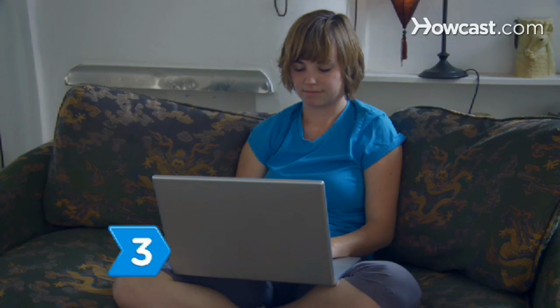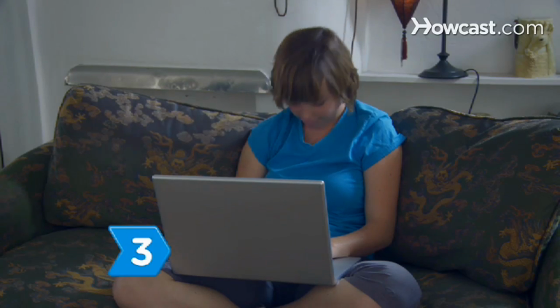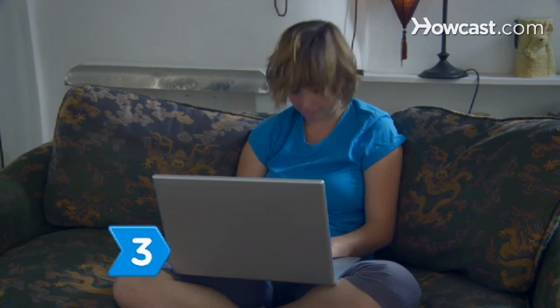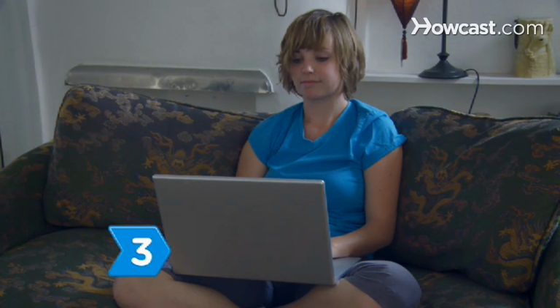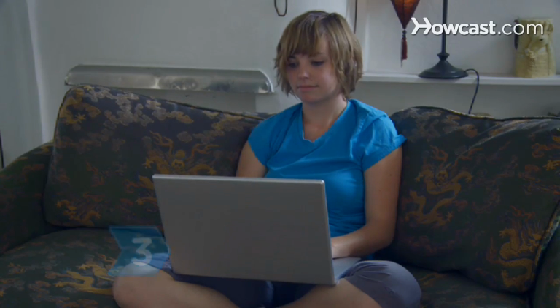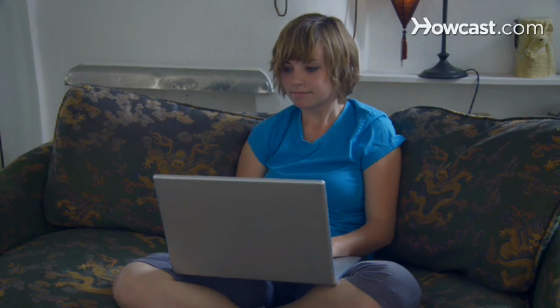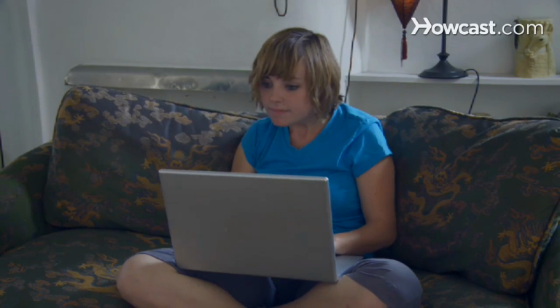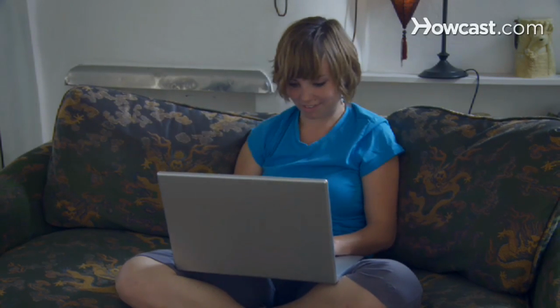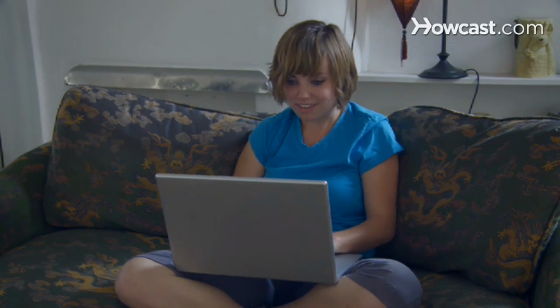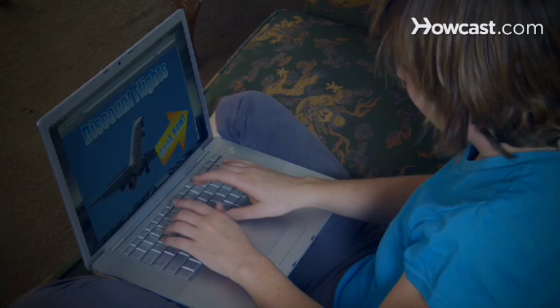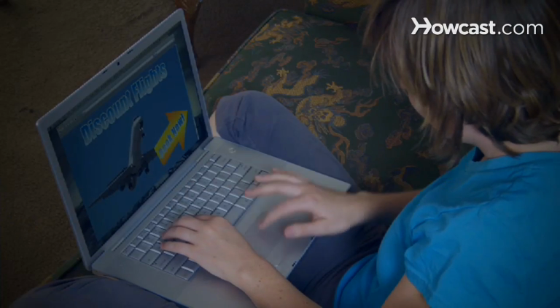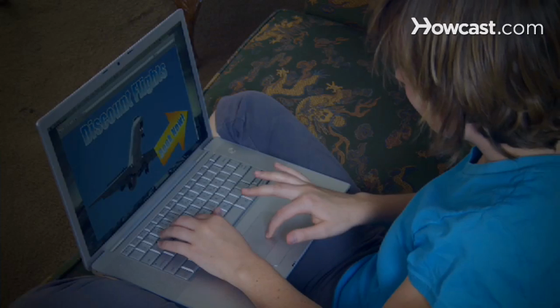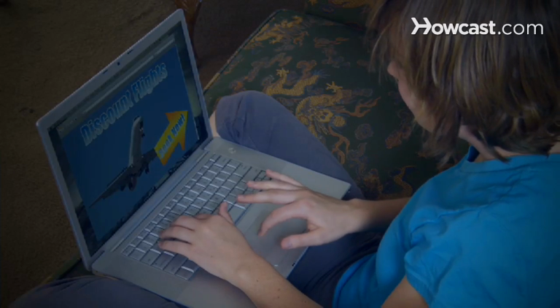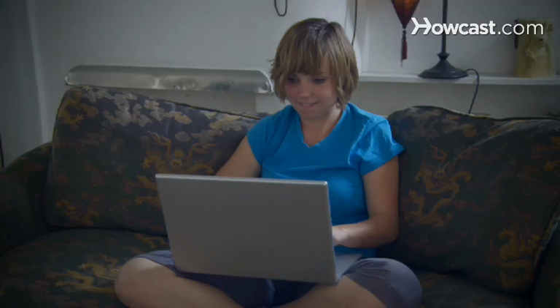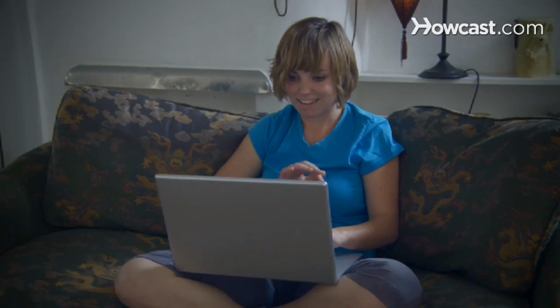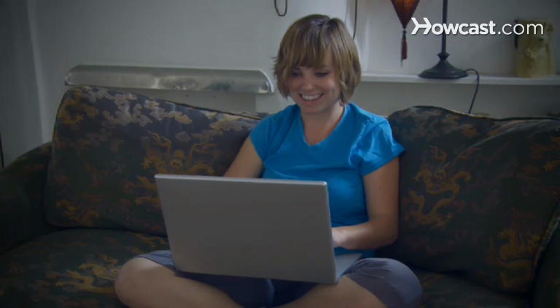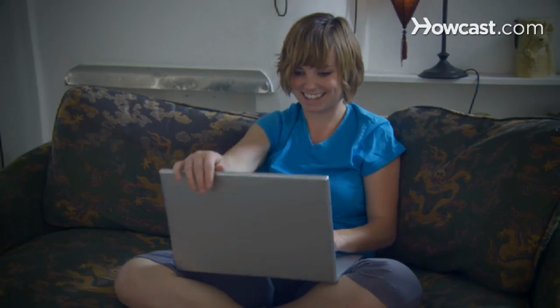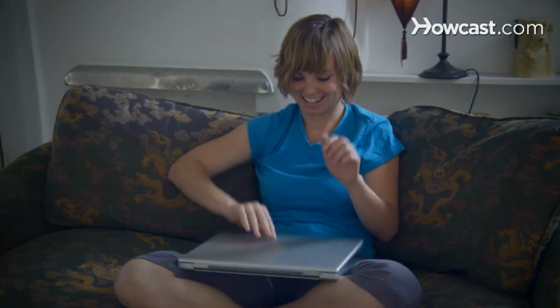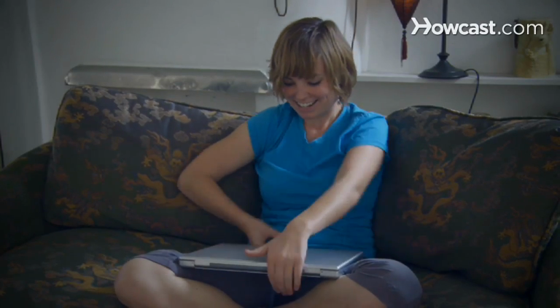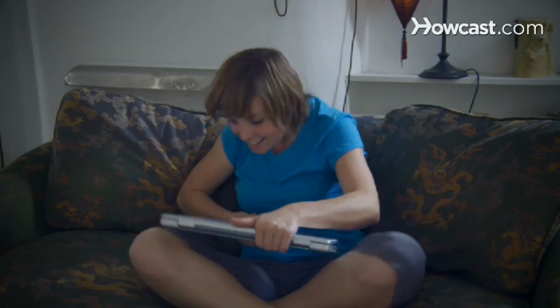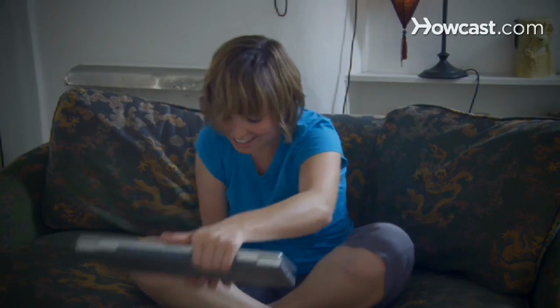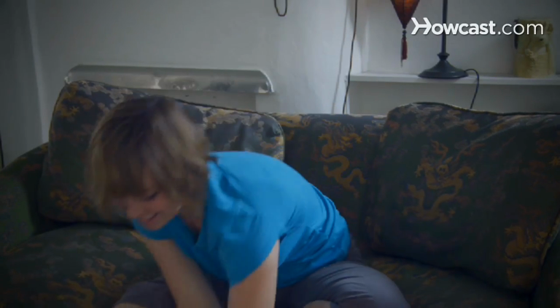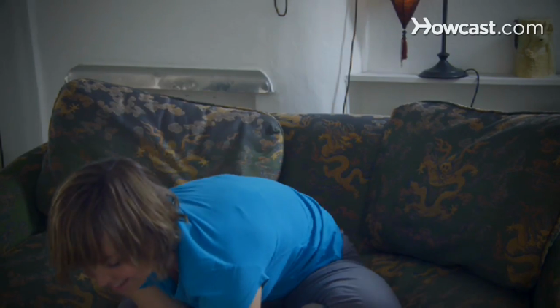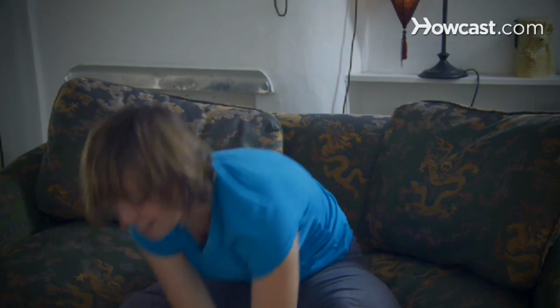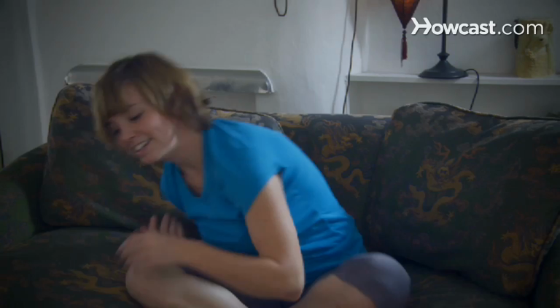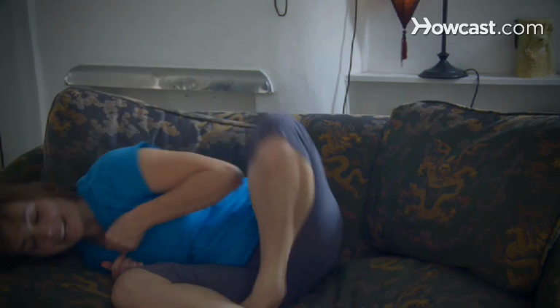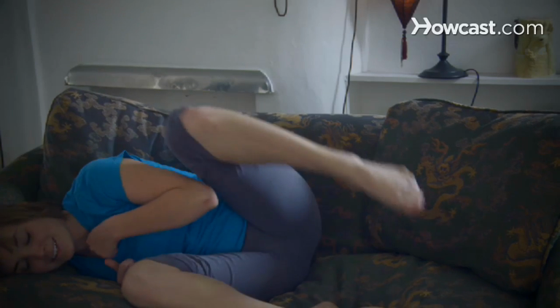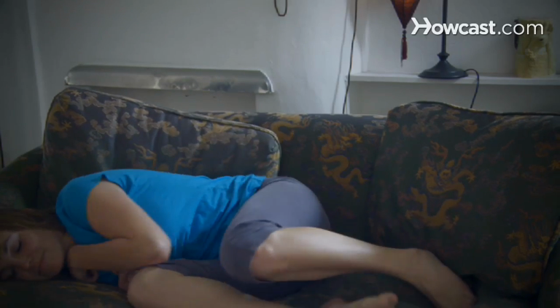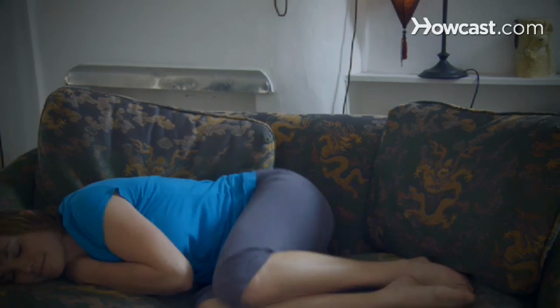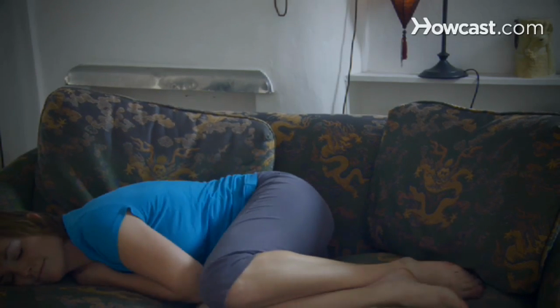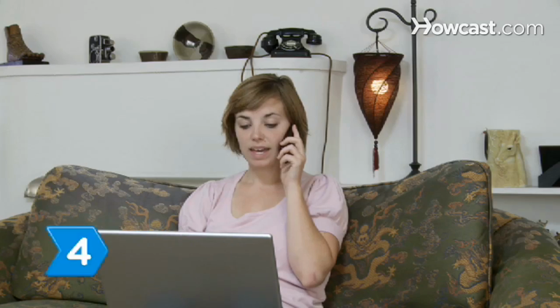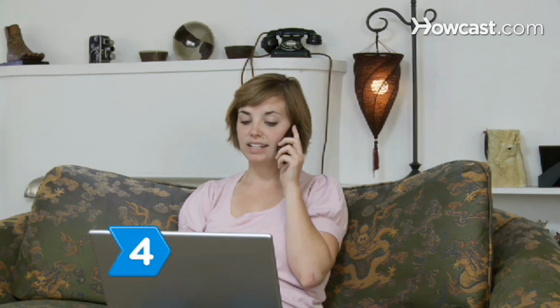Step 3: Save on airfare by booking online just after midnight when airlines adjust computer listings. Look for last-minute bargains, fly with small airlines, or fly into cities near your destination to save money.